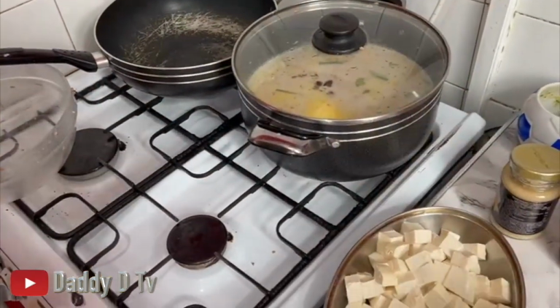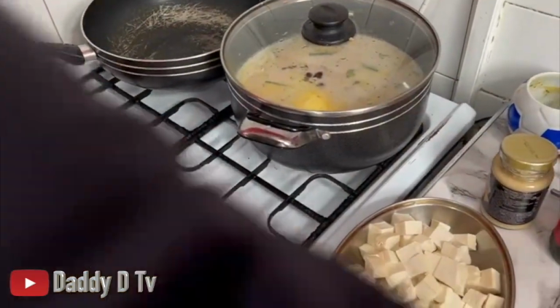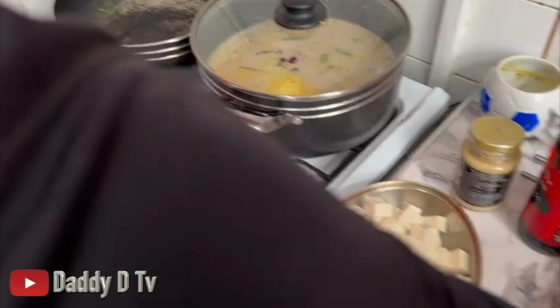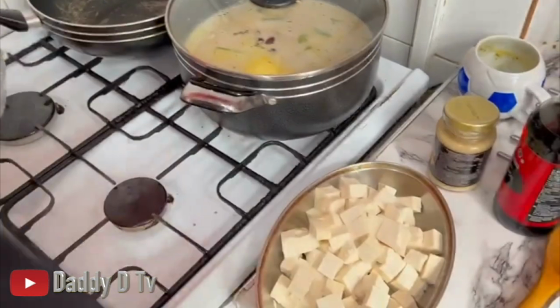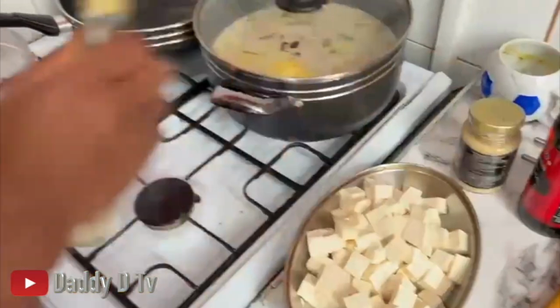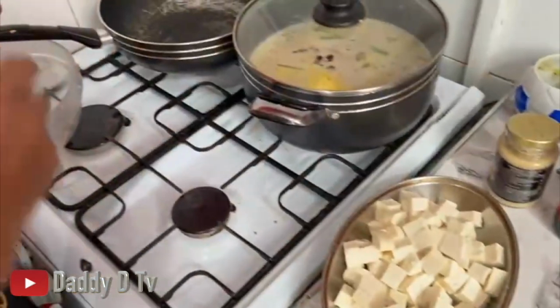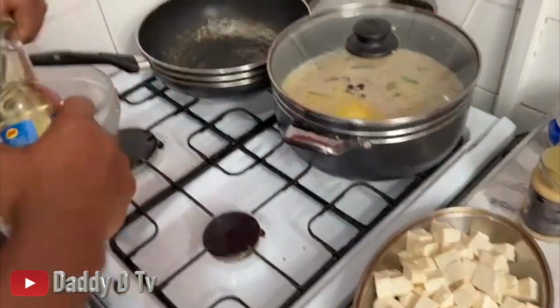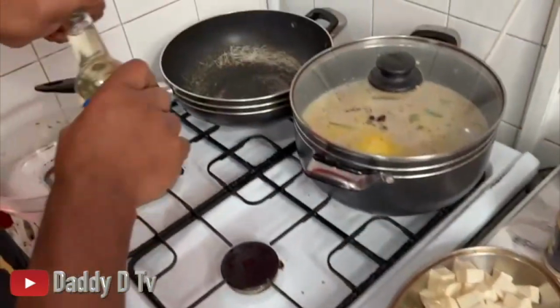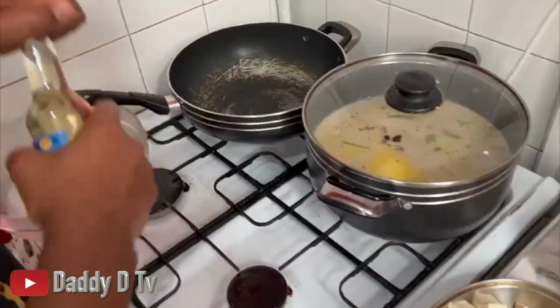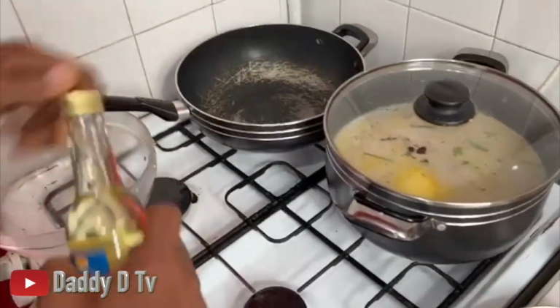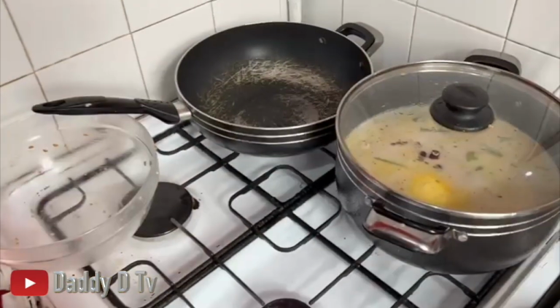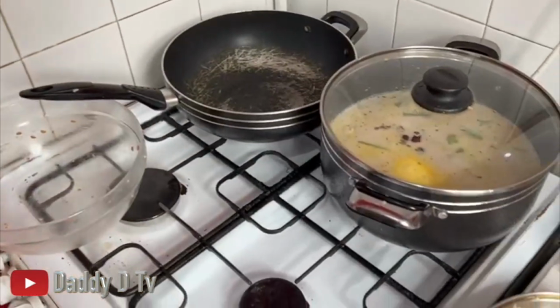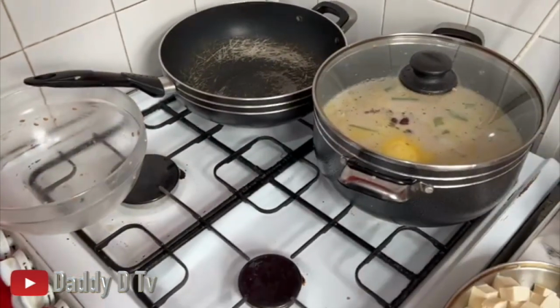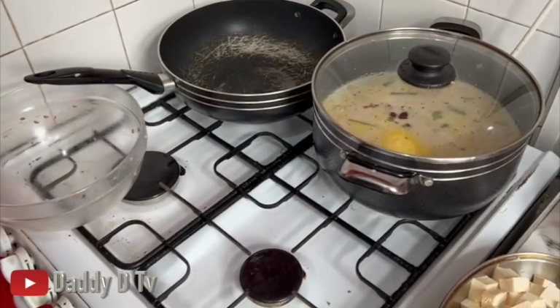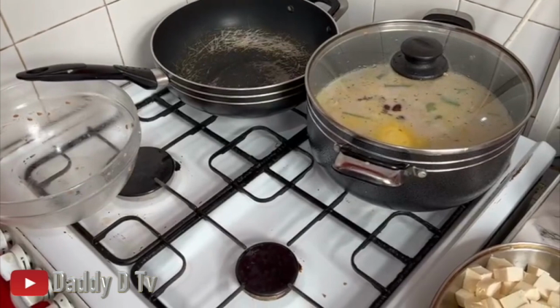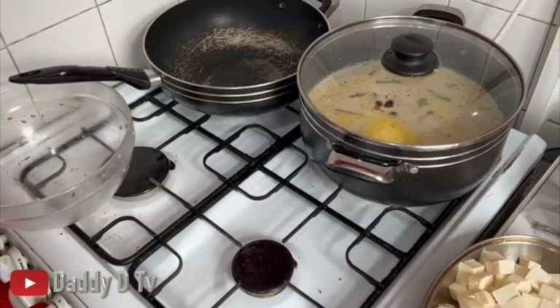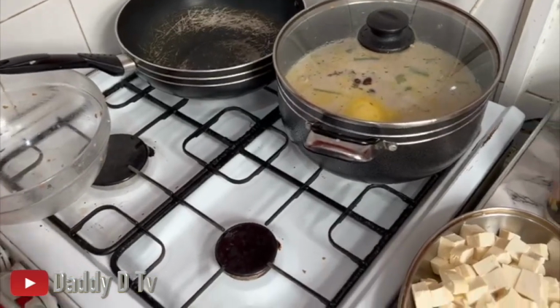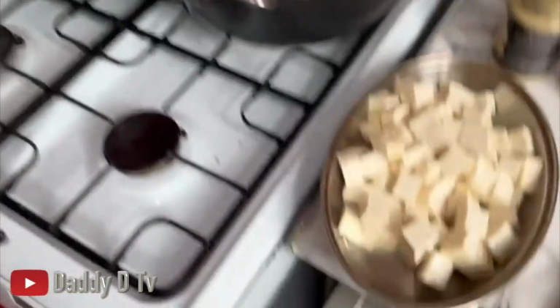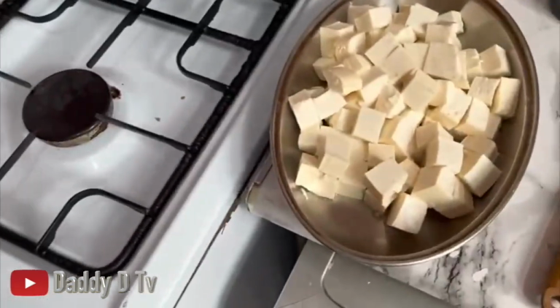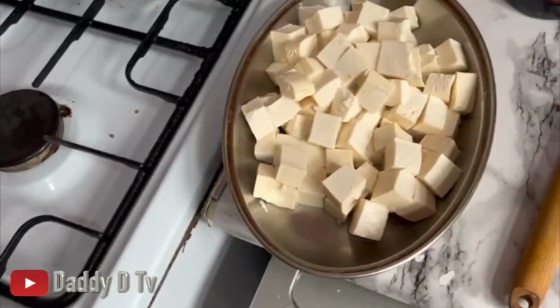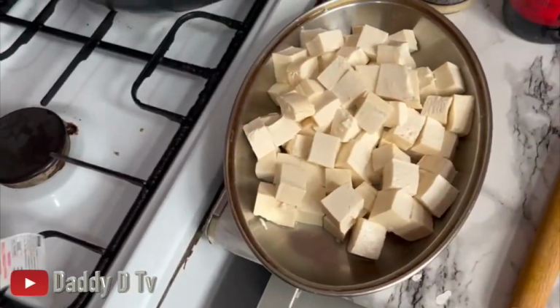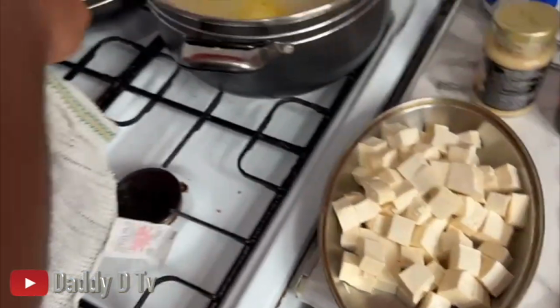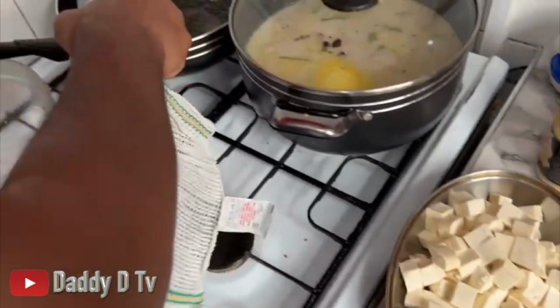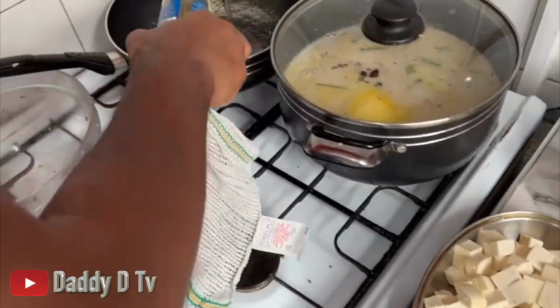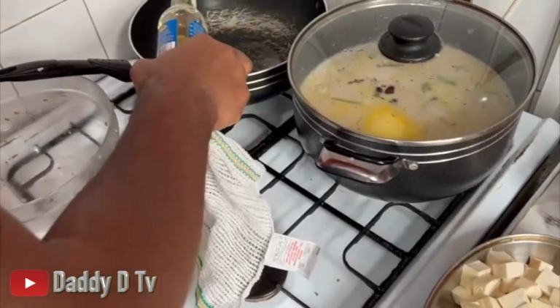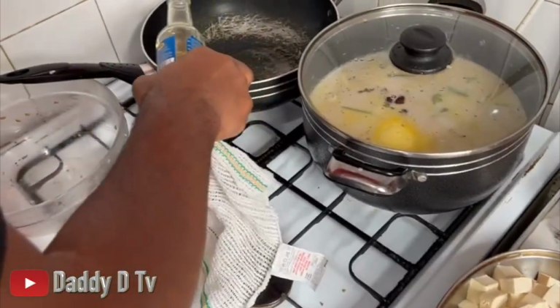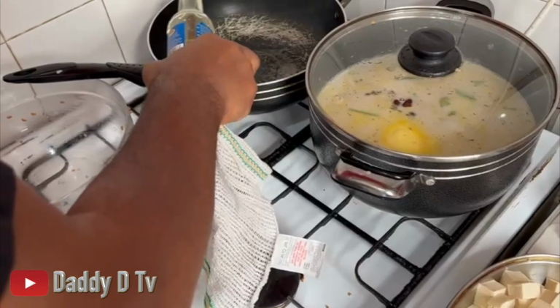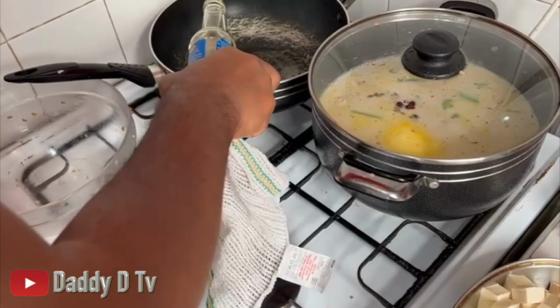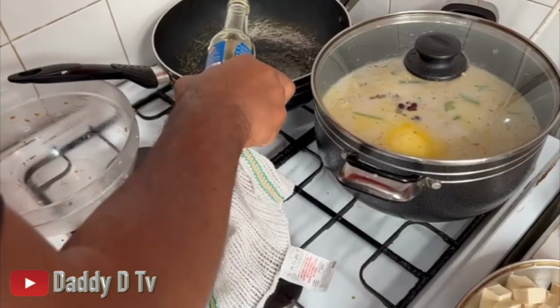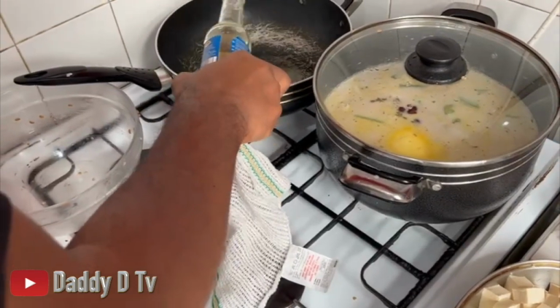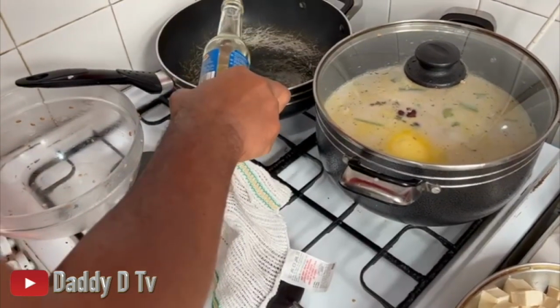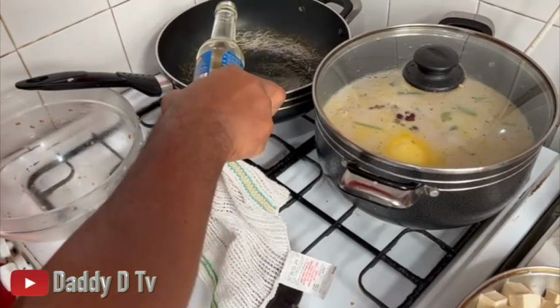In the meantime I'm gonna add some coconut oil in my pan to fry my tofu. So I'm gonna season up the tofu right now - a little coconut oil in the pan.